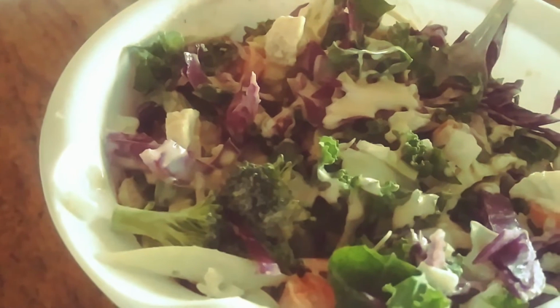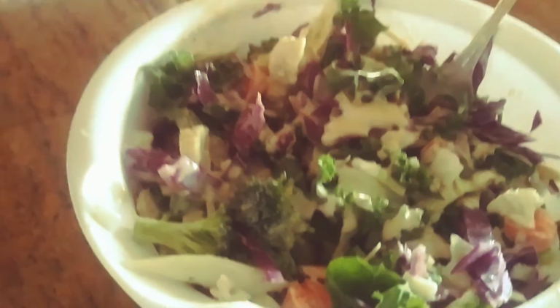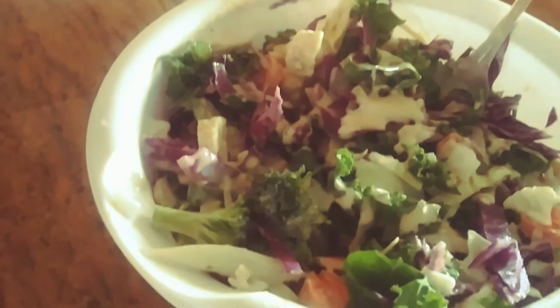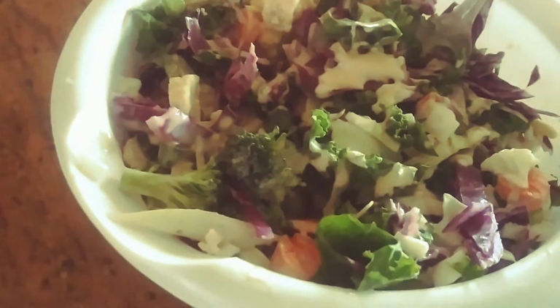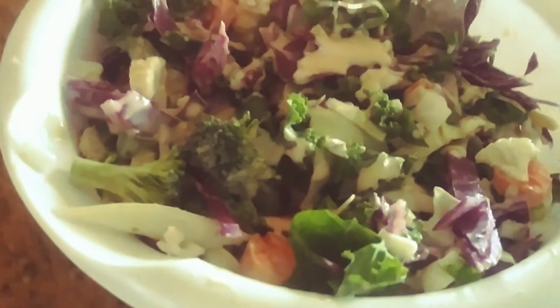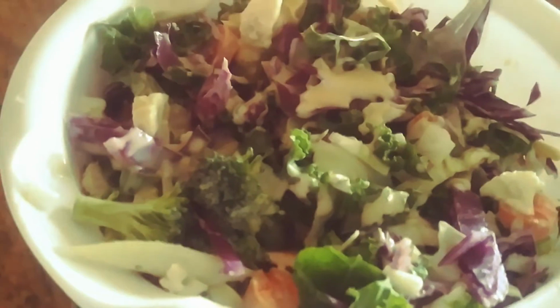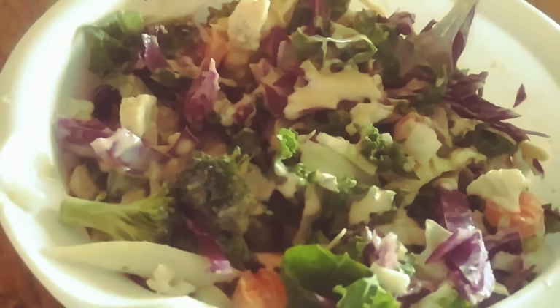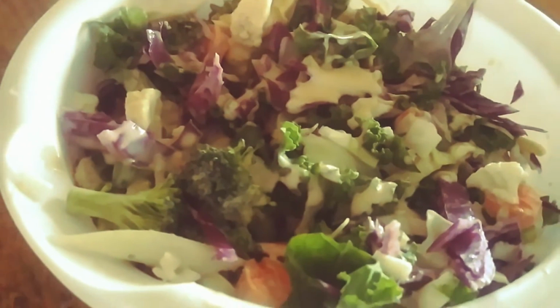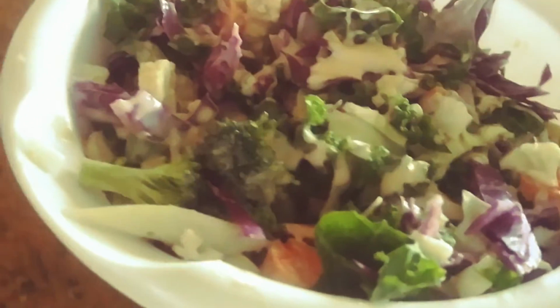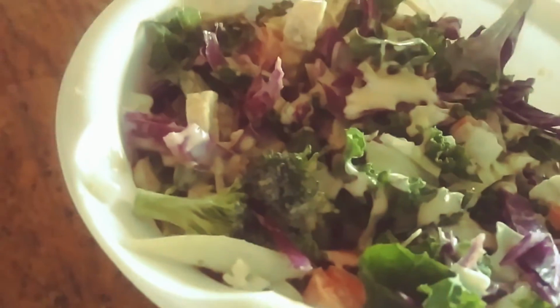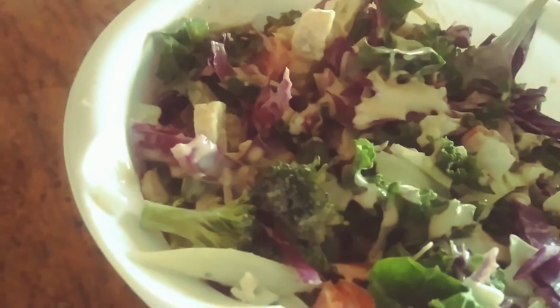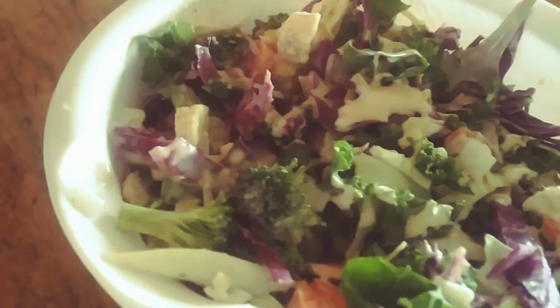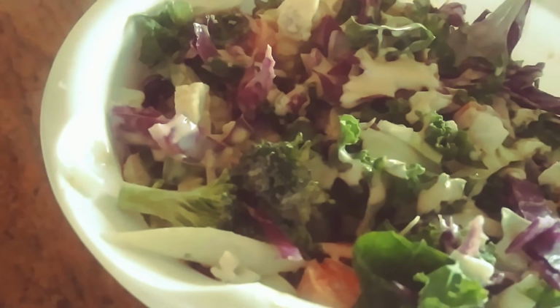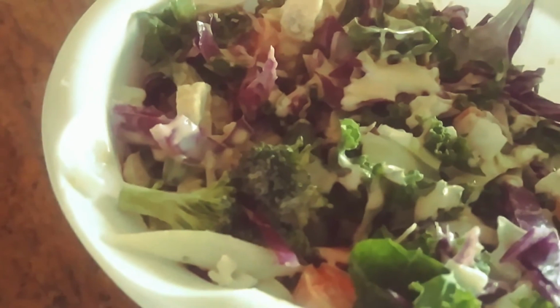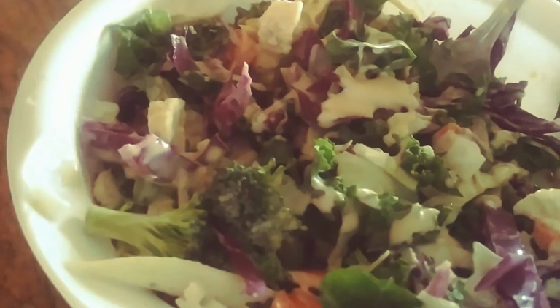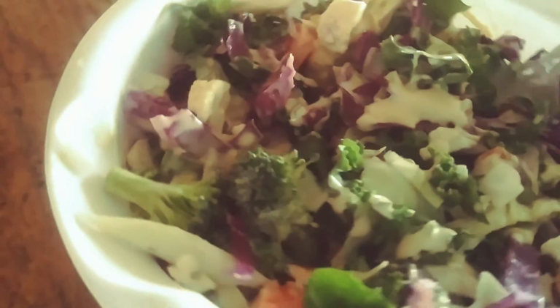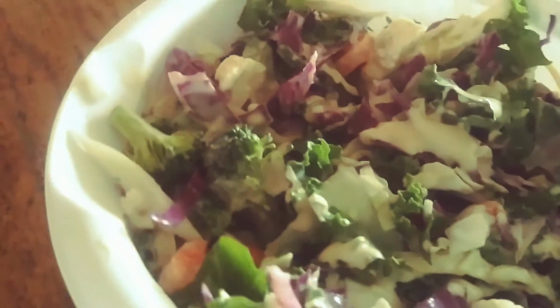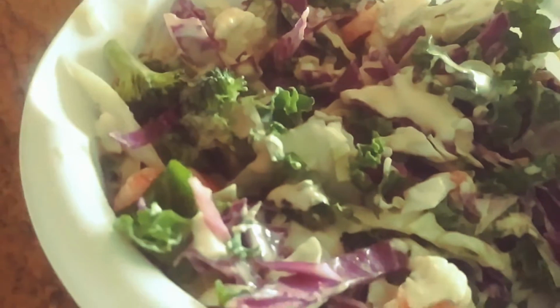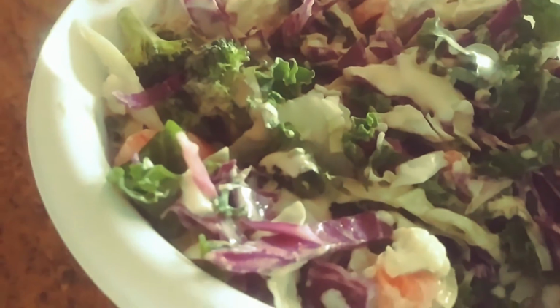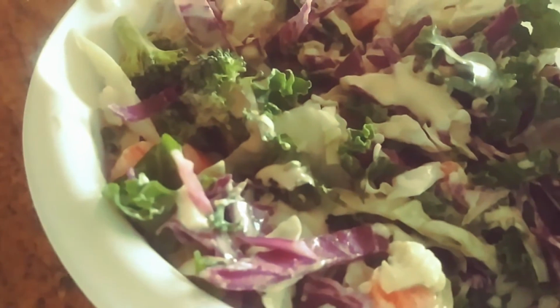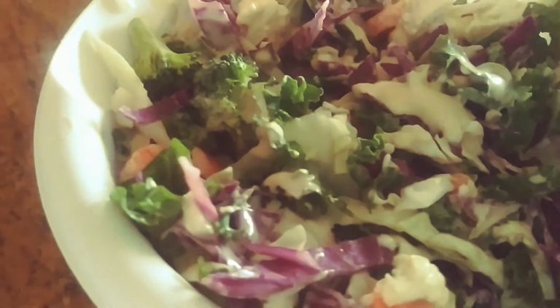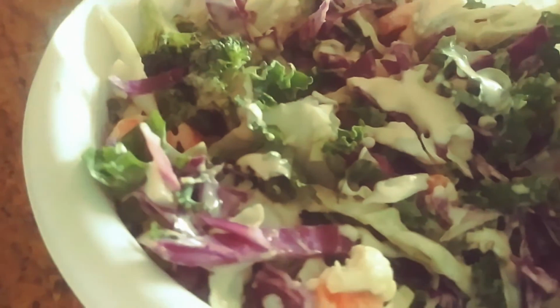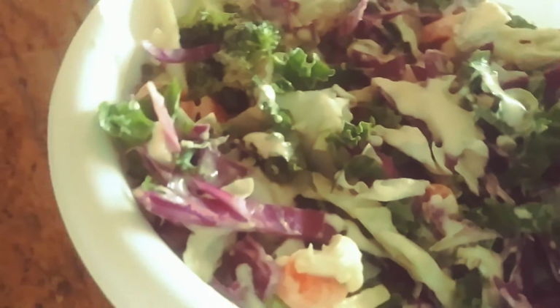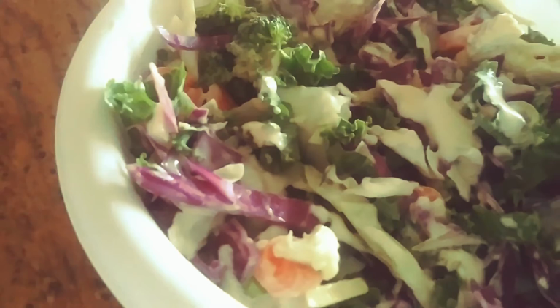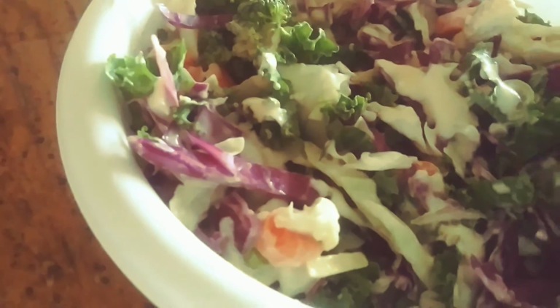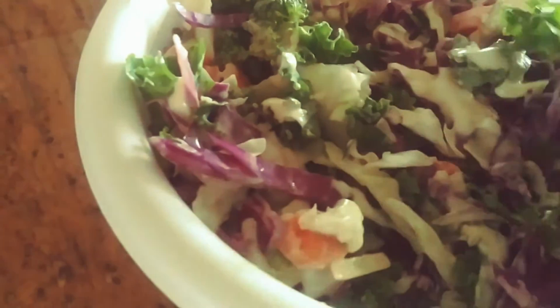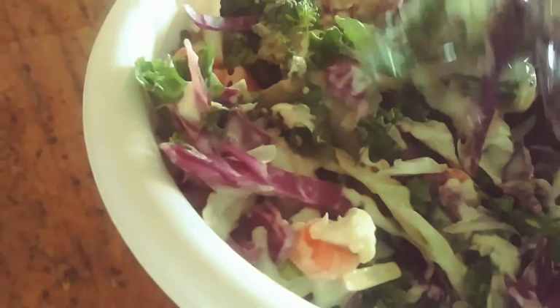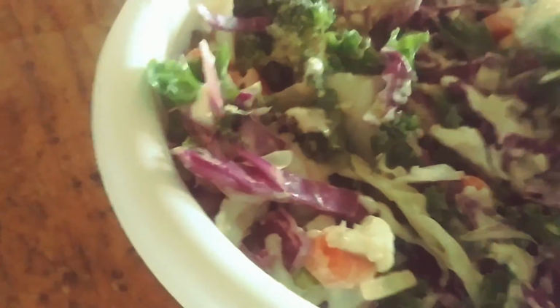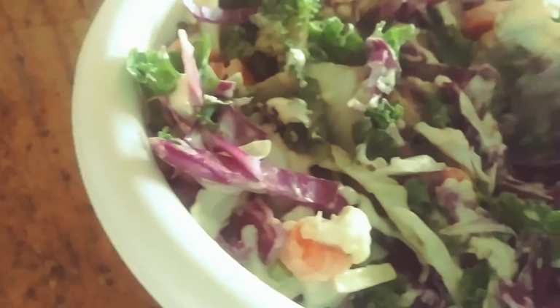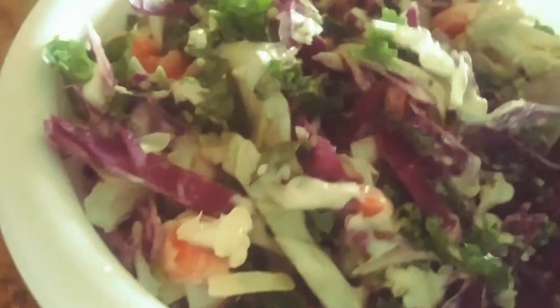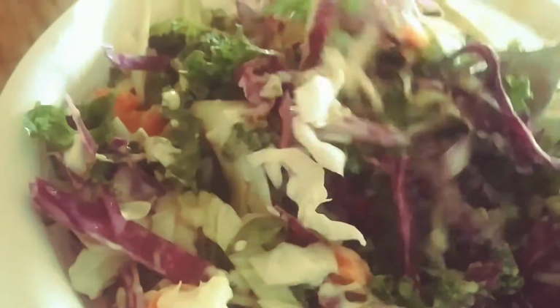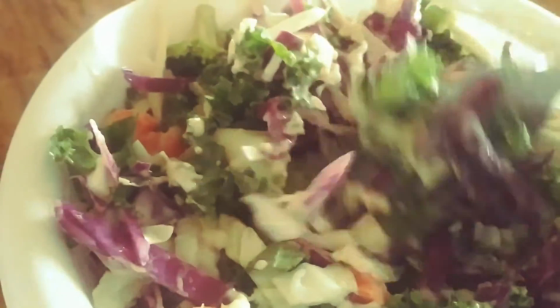Hey everyone, I just wanted to take a quick second and show off my beautiful salad I'm having for lunch today. It was so simple to put together, but super crunchy and full of flavor.